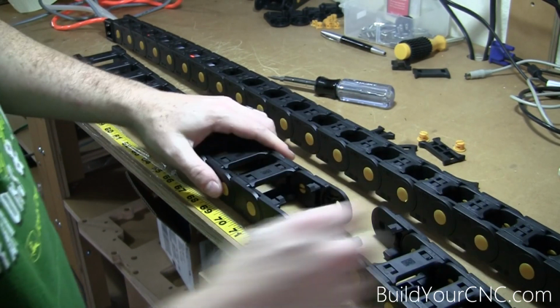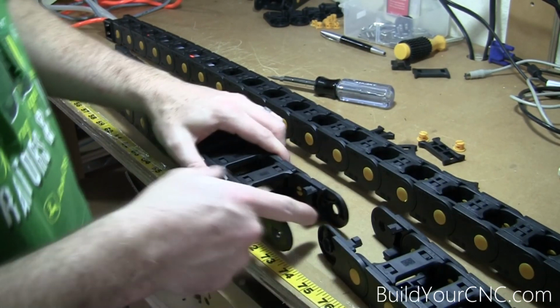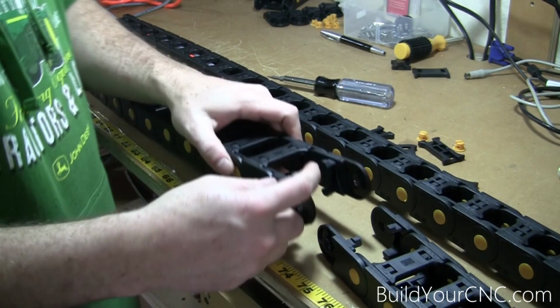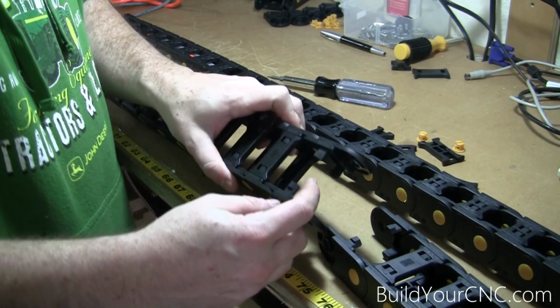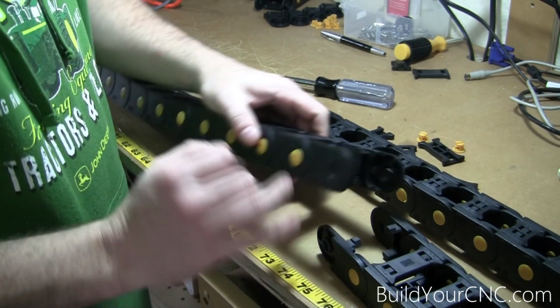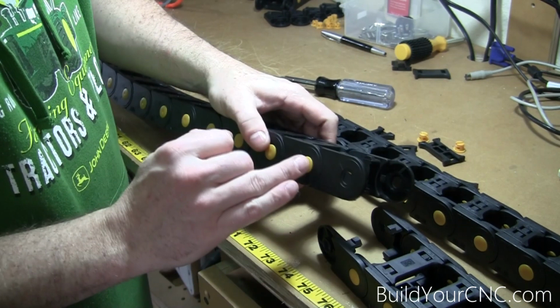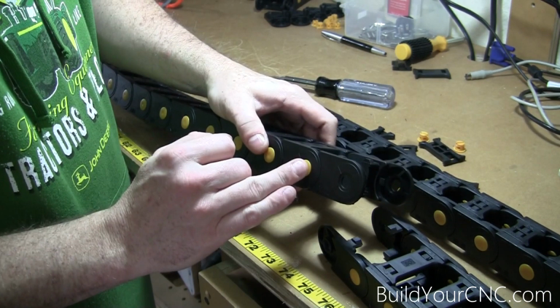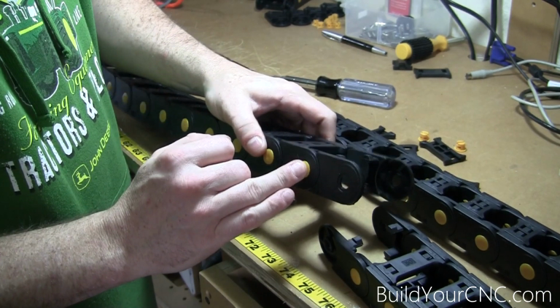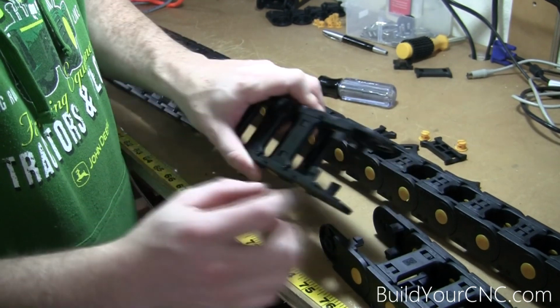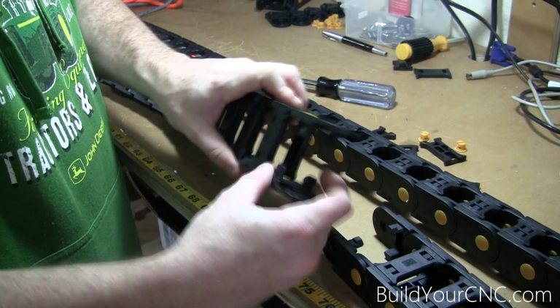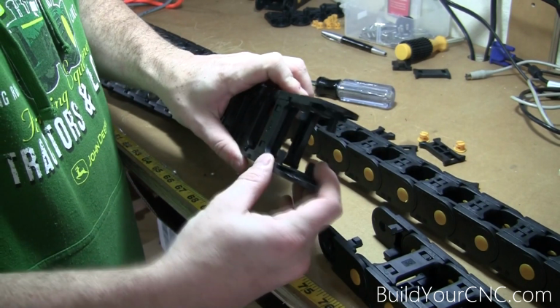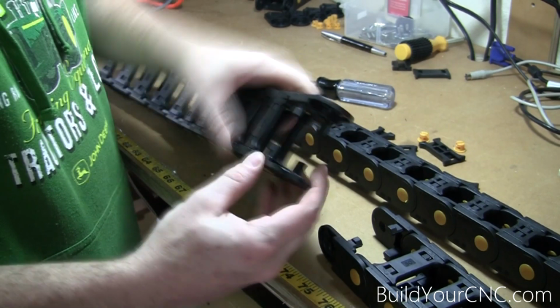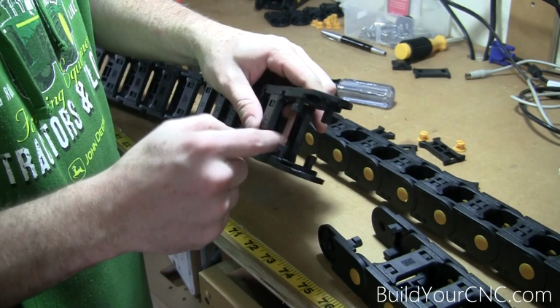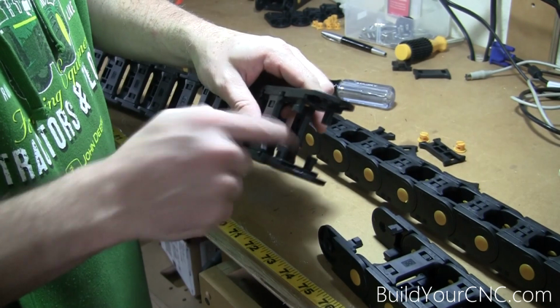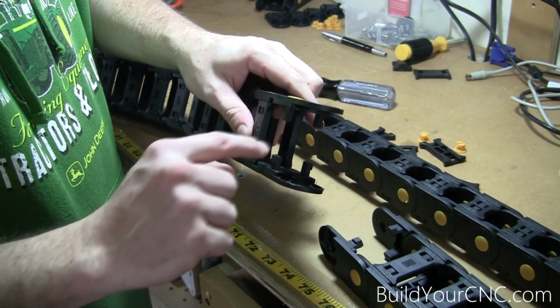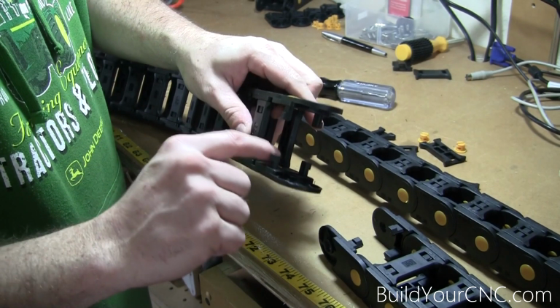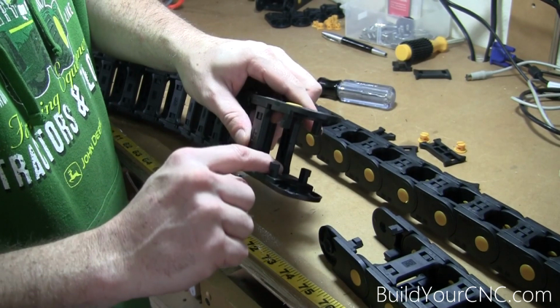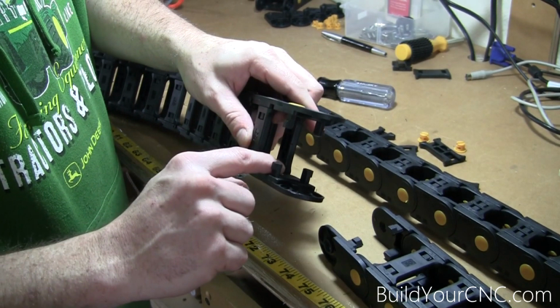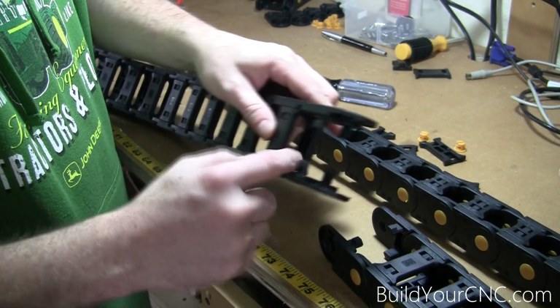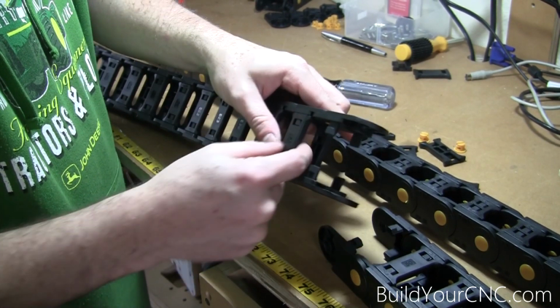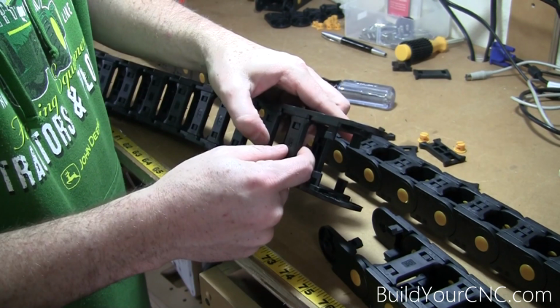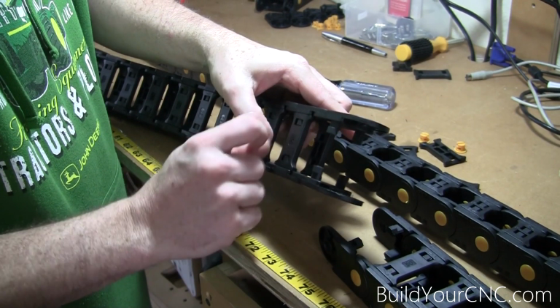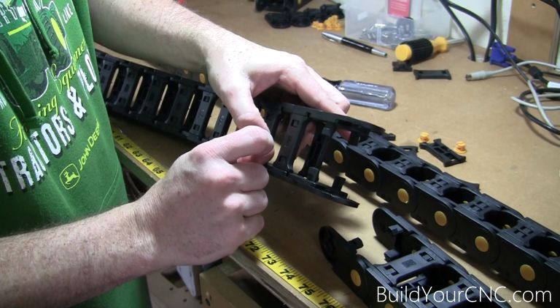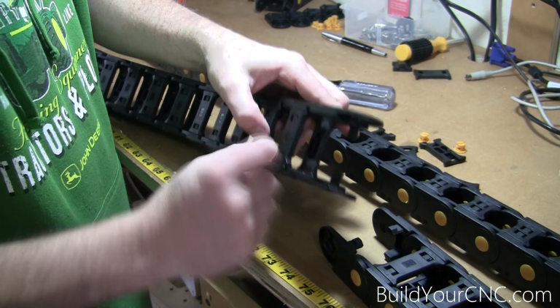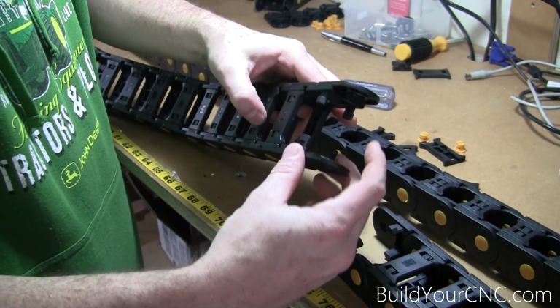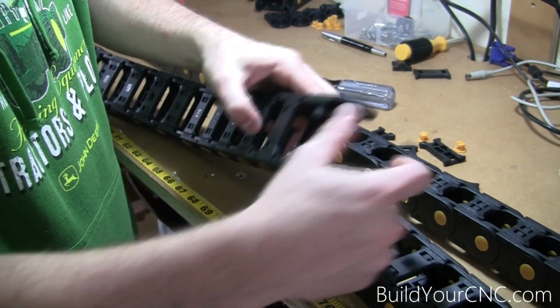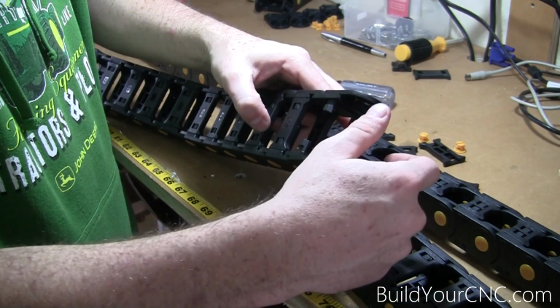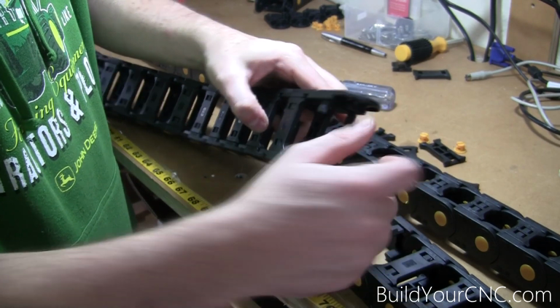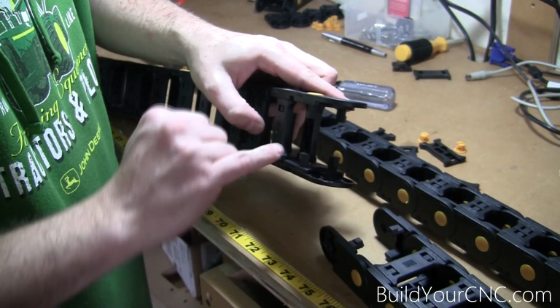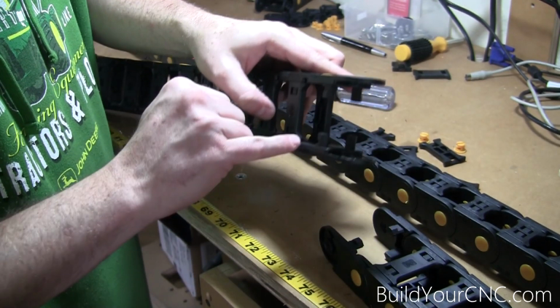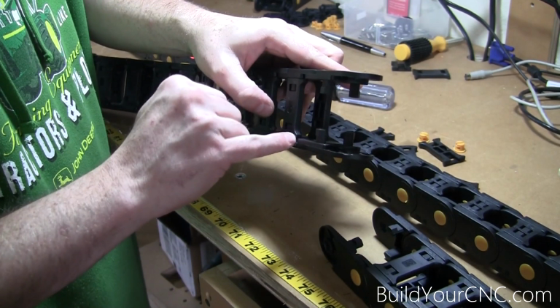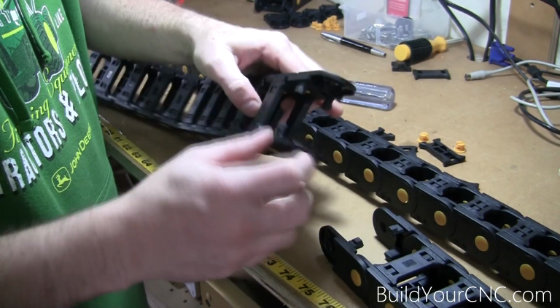If you need to take off more pieces, you'll have to take off these sides, because they're actually stopping the segment from coming out. You'll have to take off at least one side to get it to come out, since it's sitting over top of this.